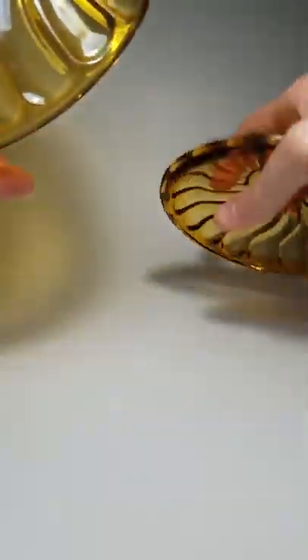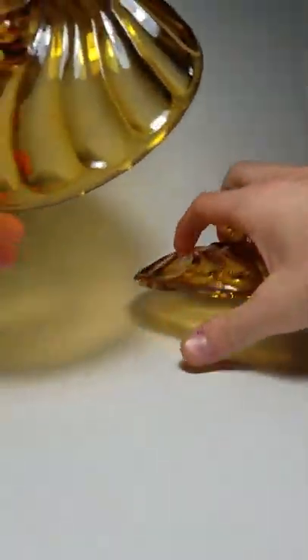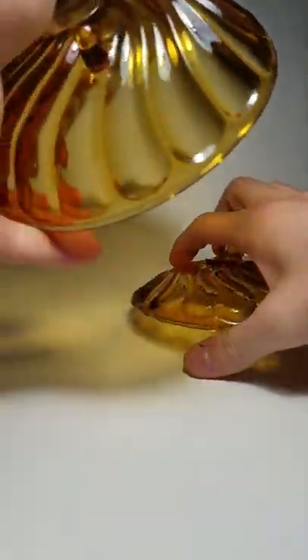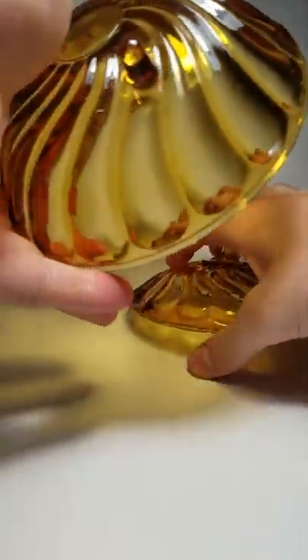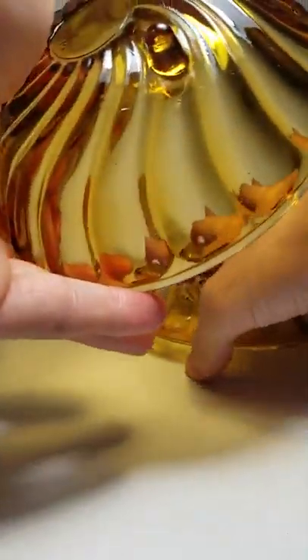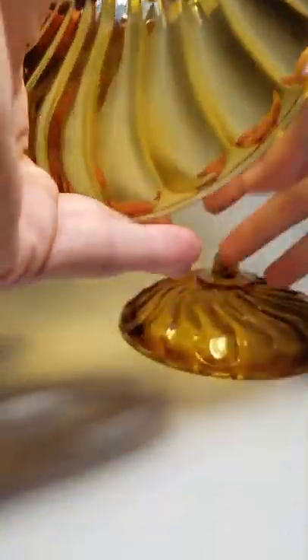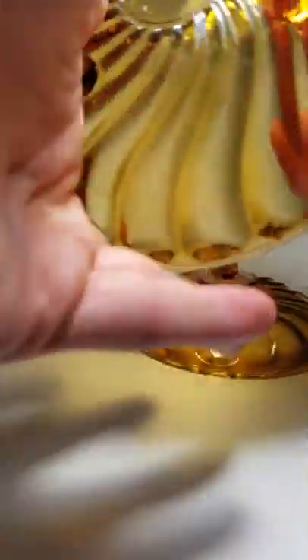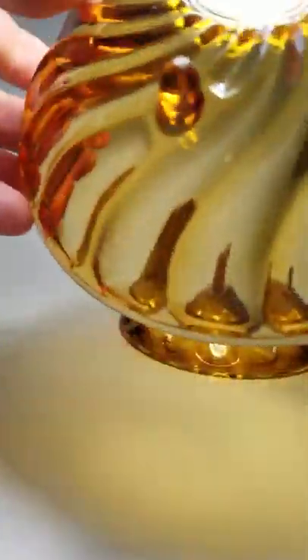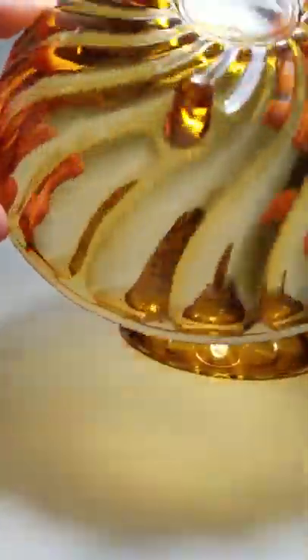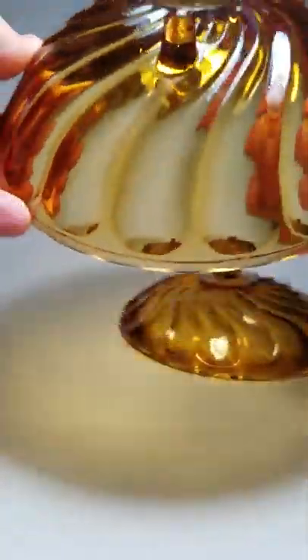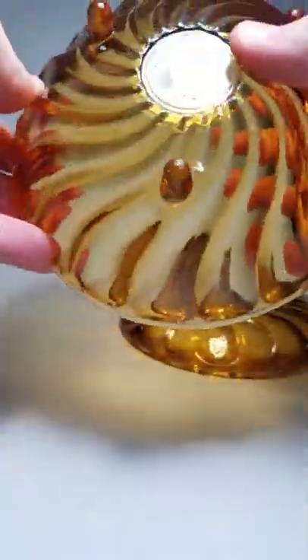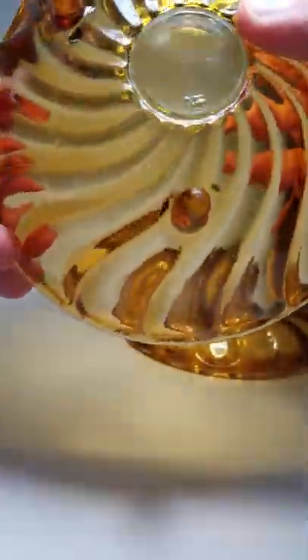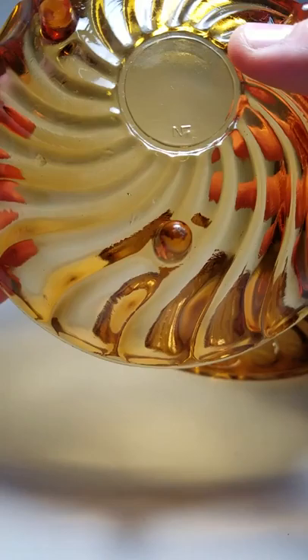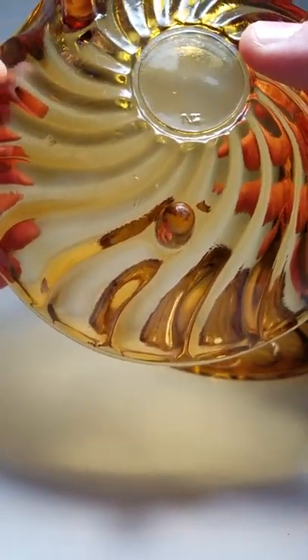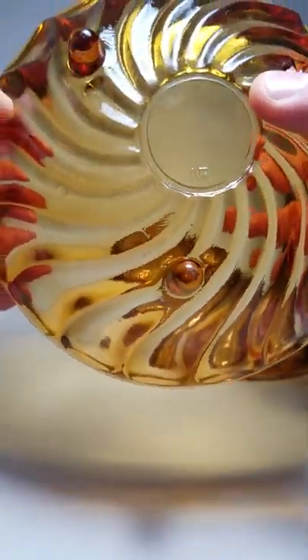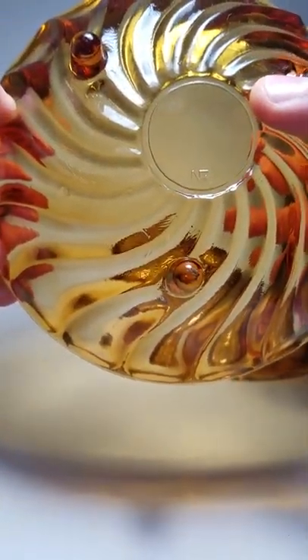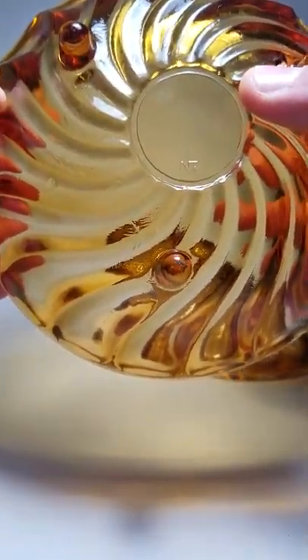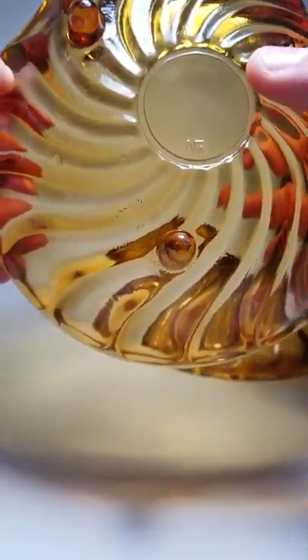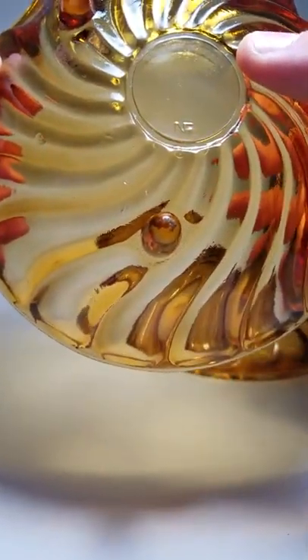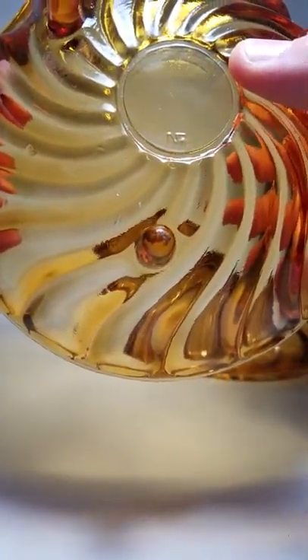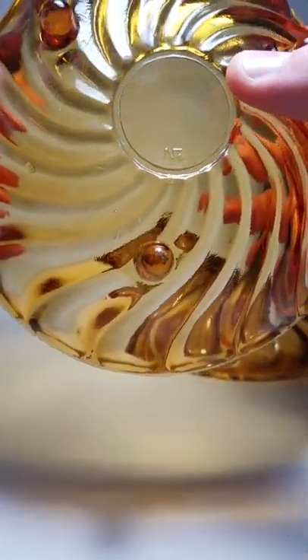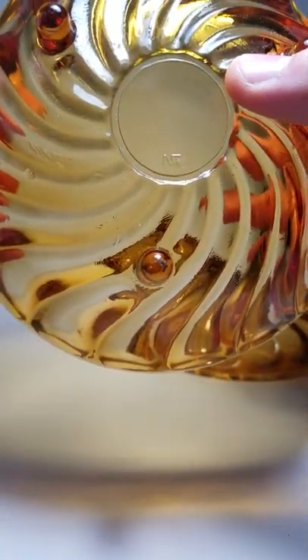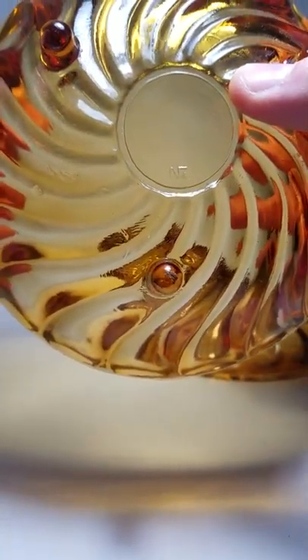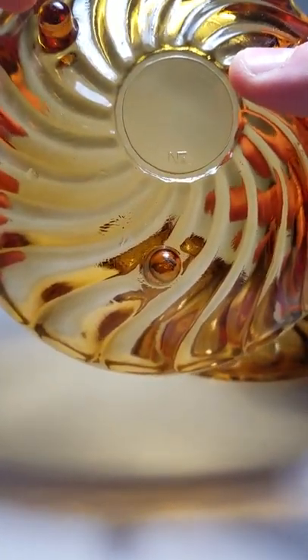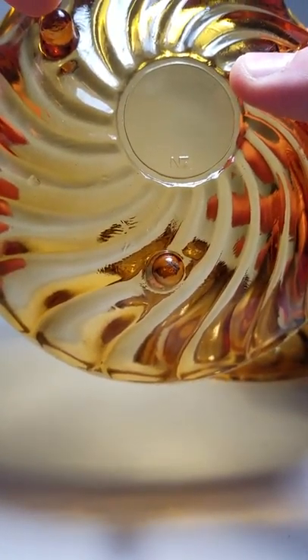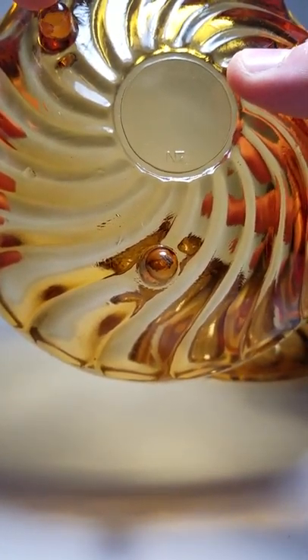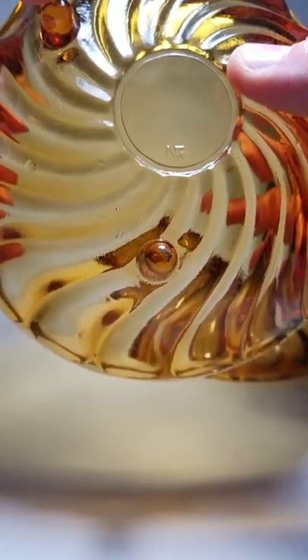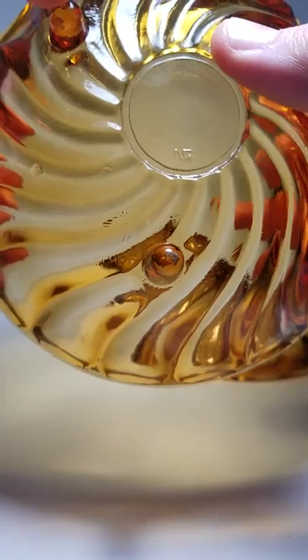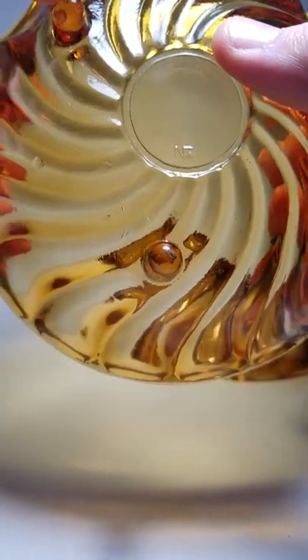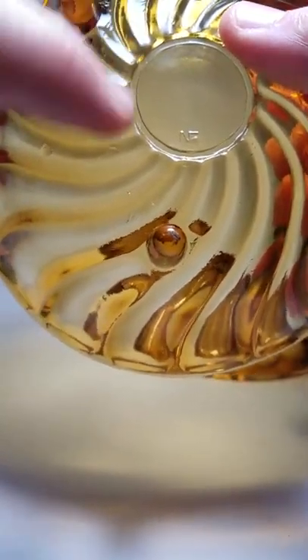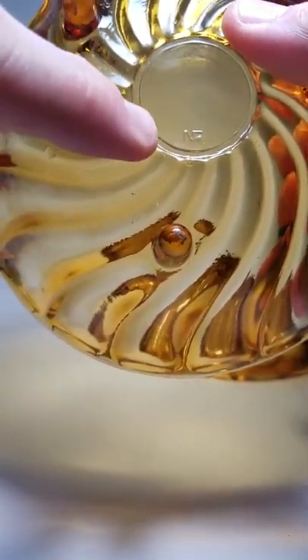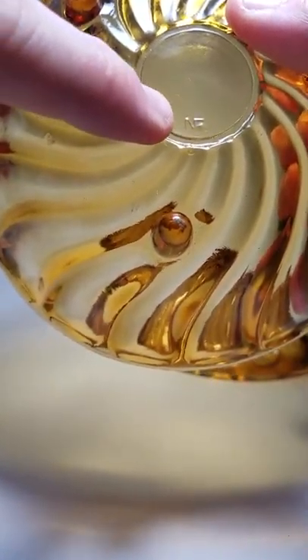We got the candy dish with the lid. I'm going to show you the marking right now. If you can see that little N, it's supposed to be an NF — it's like a line with a little dot underneath it. You can see right here.